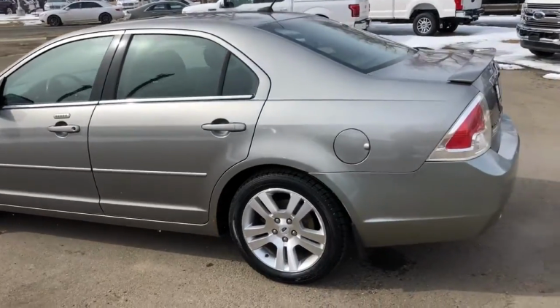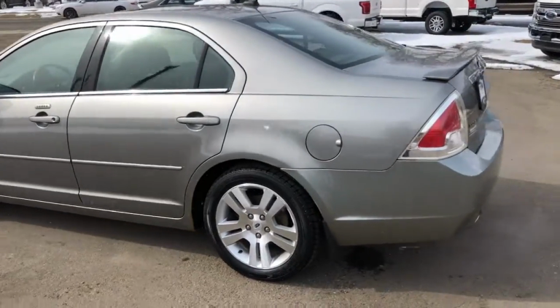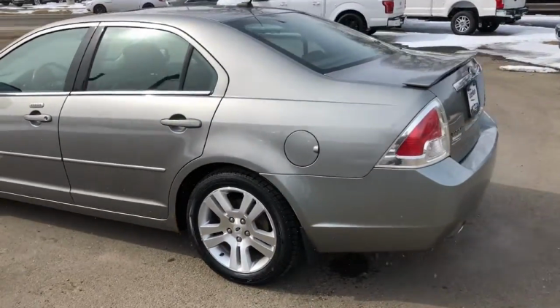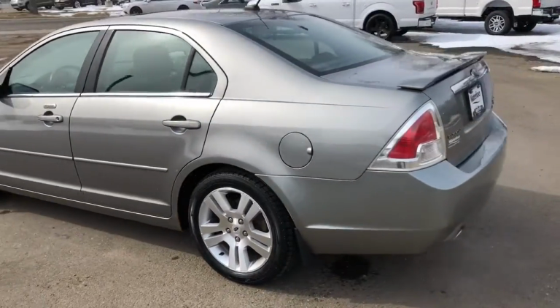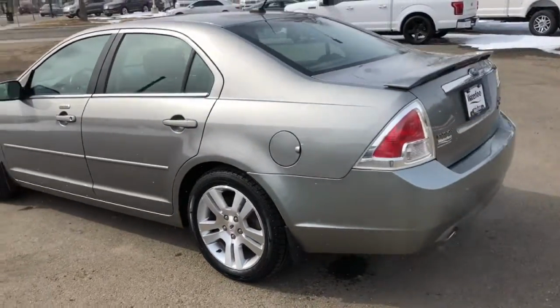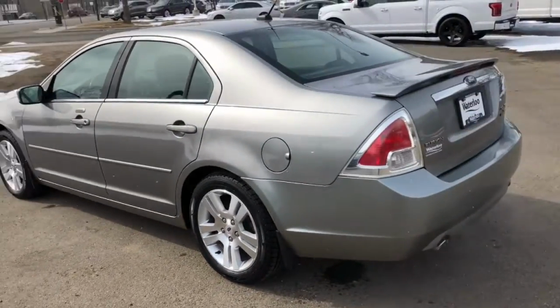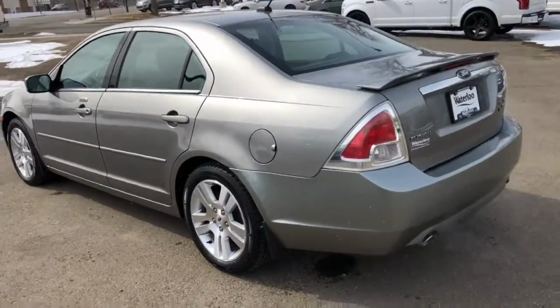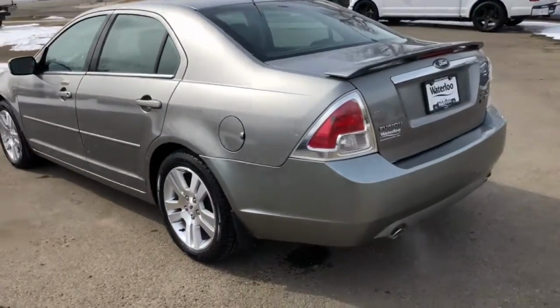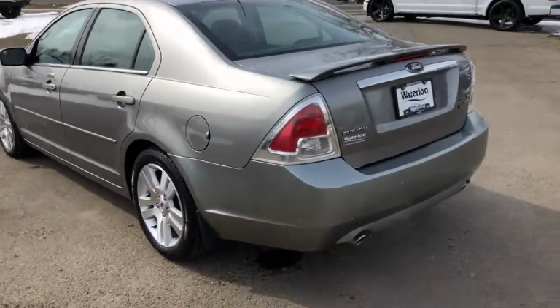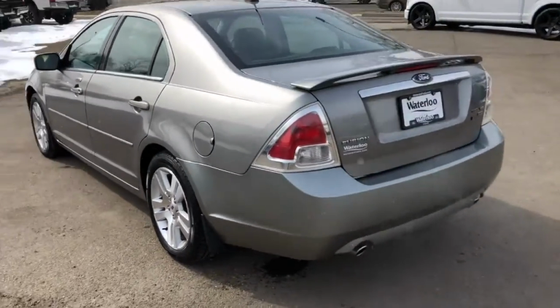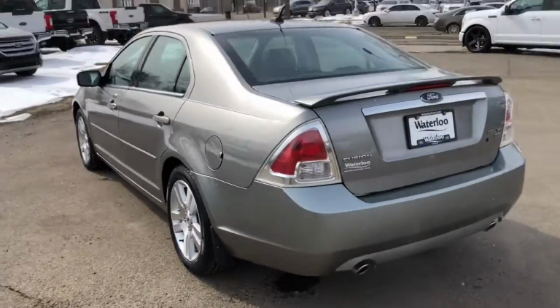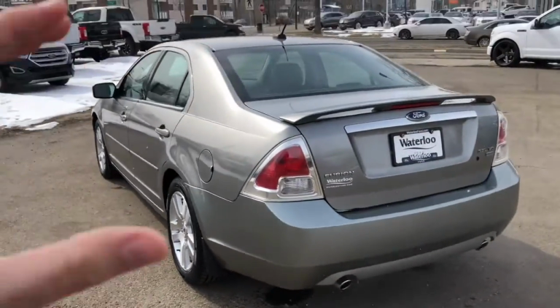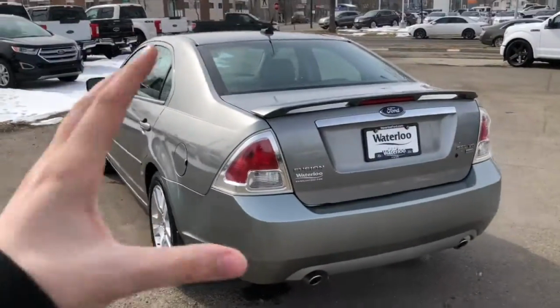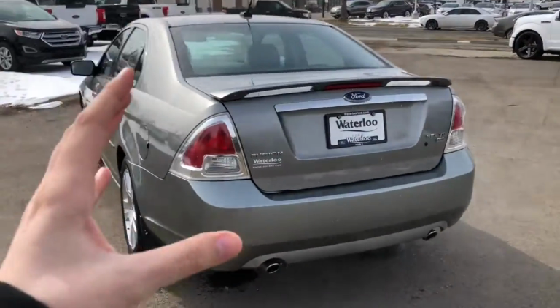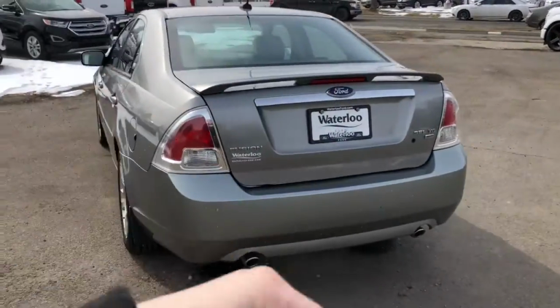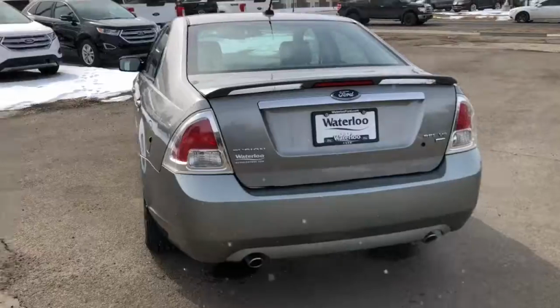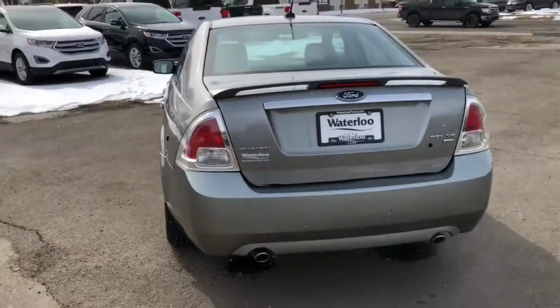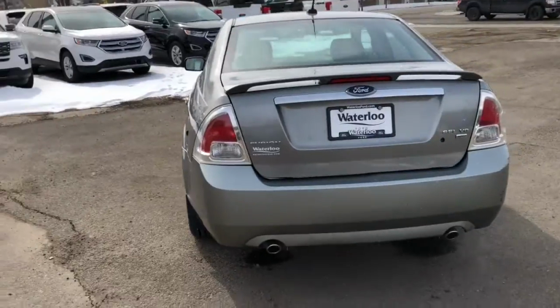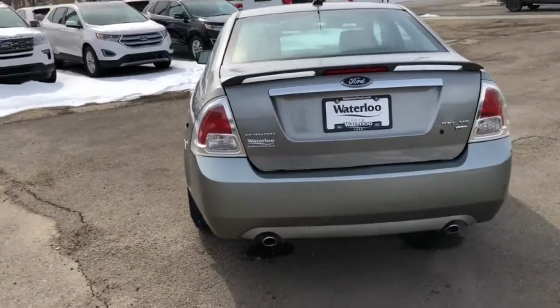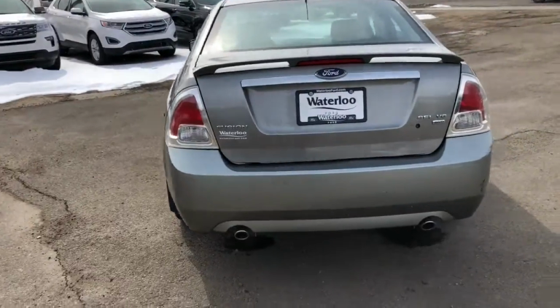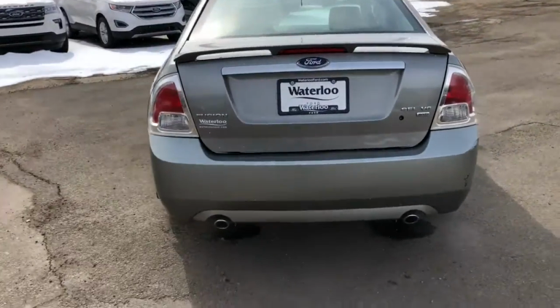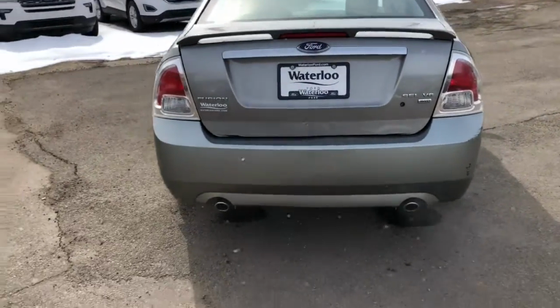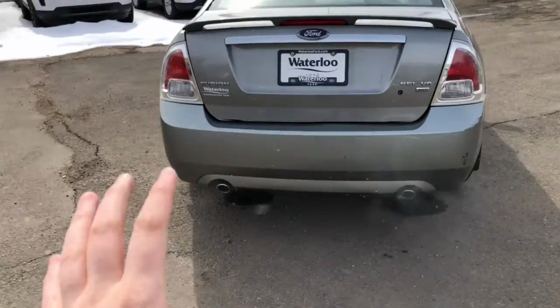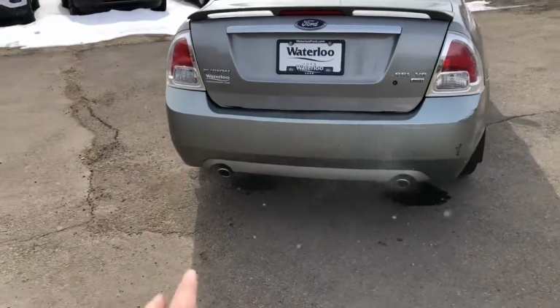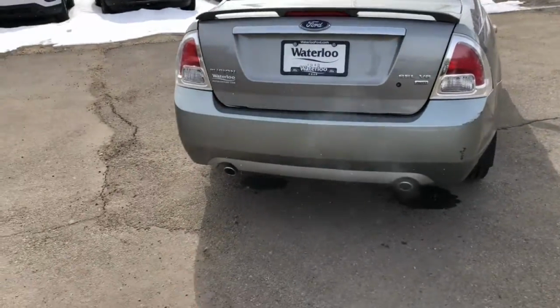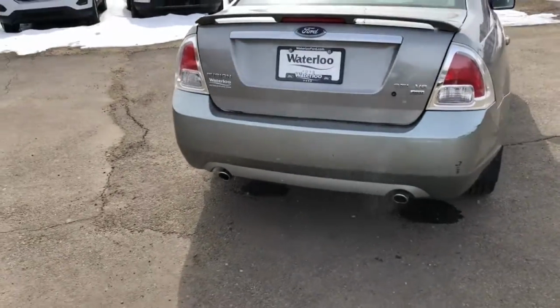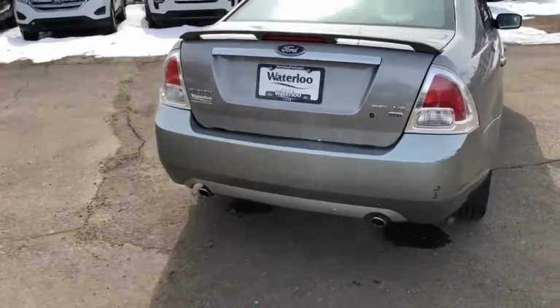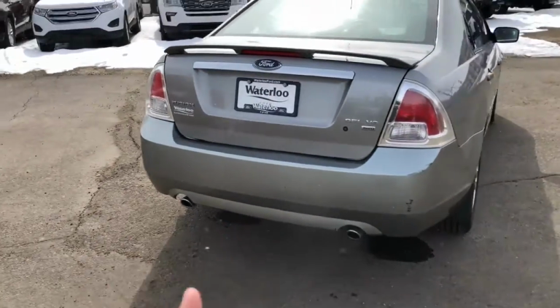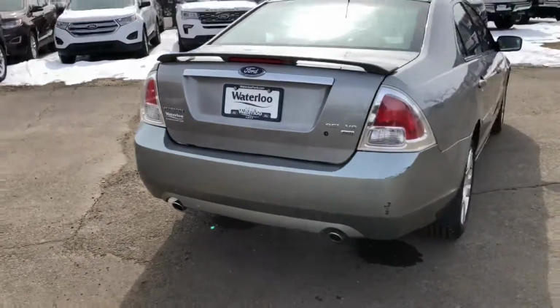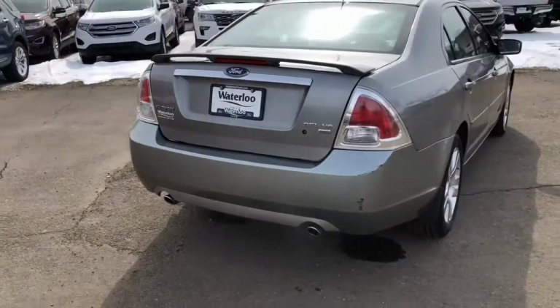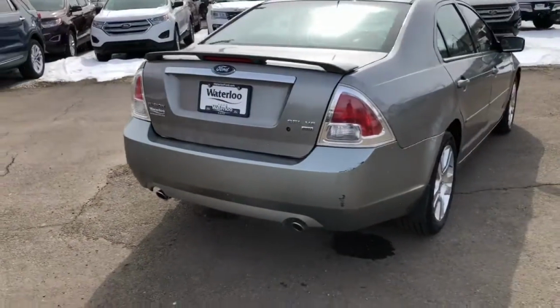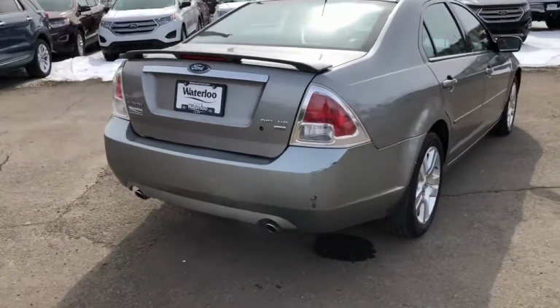Seats a total of five passengers. Around the back end you have that nice spoiler there to give it a bit of a sporty appearance. You have the dual exhaust and lots of trunk storage space.